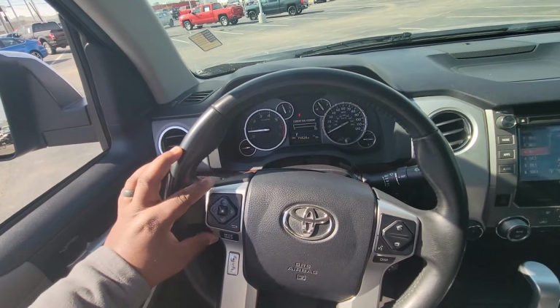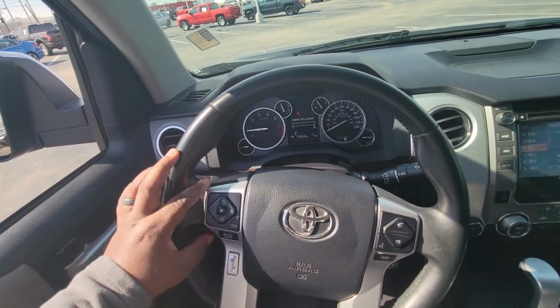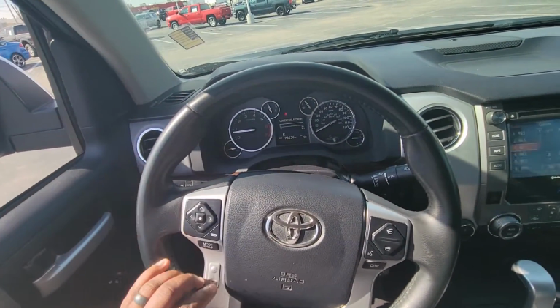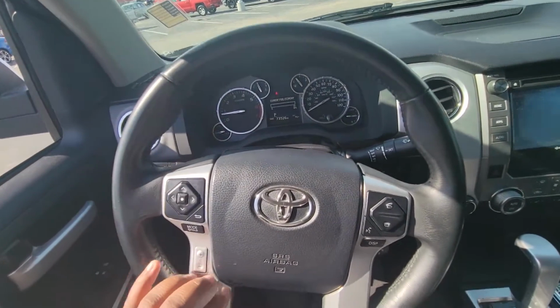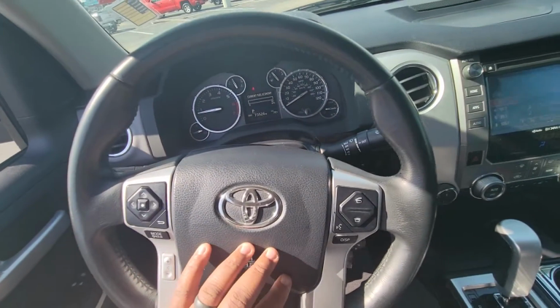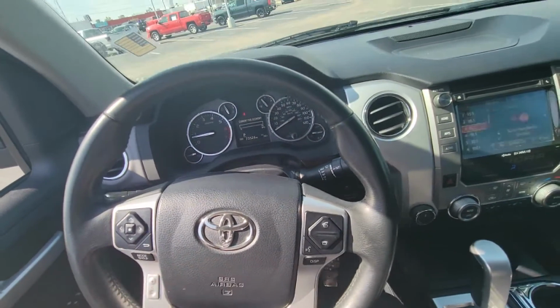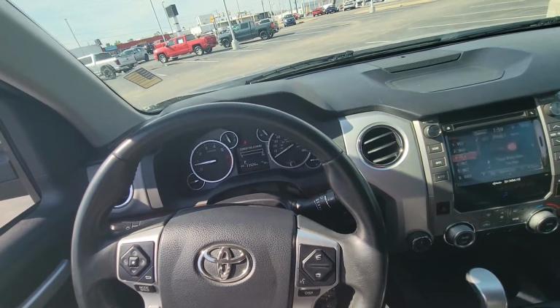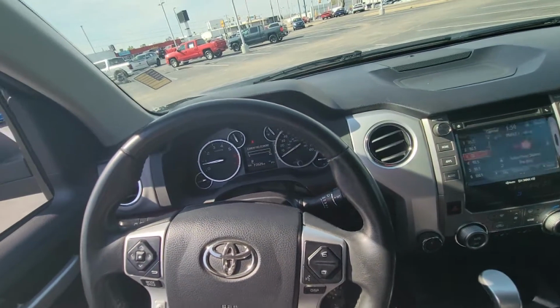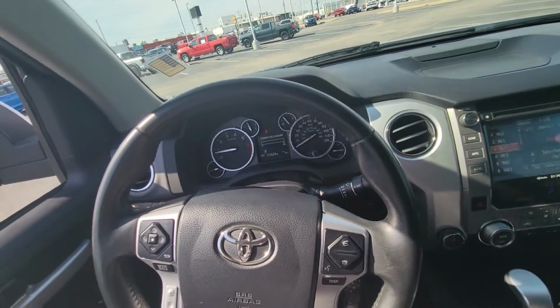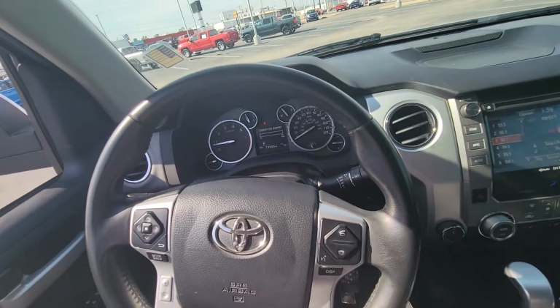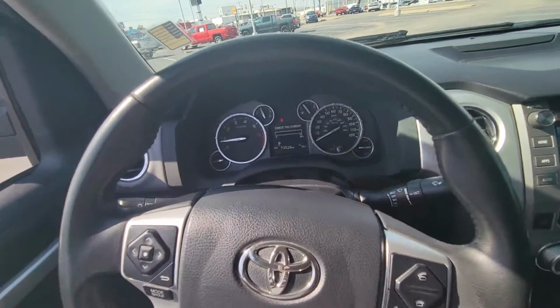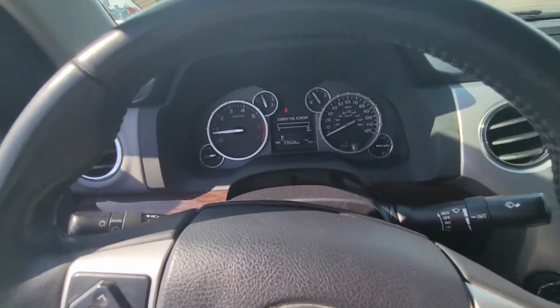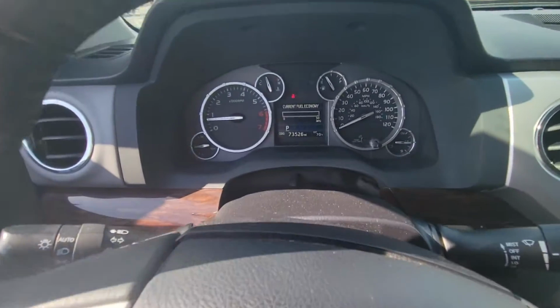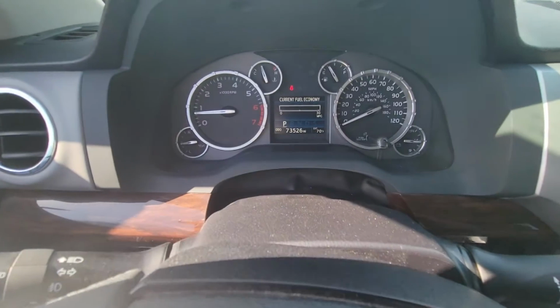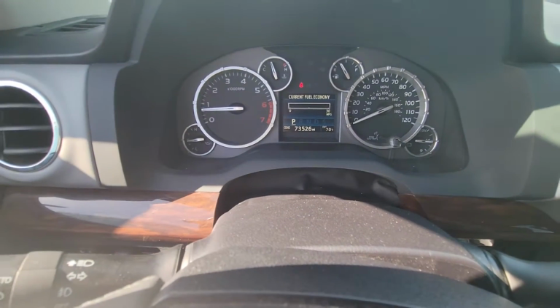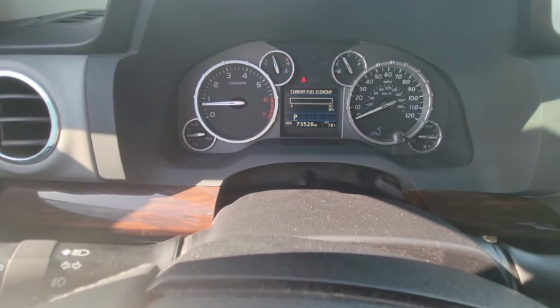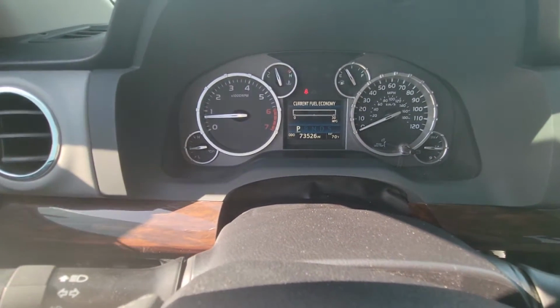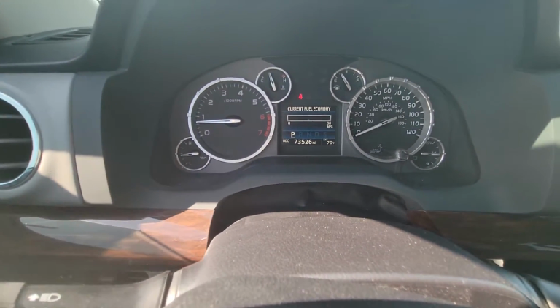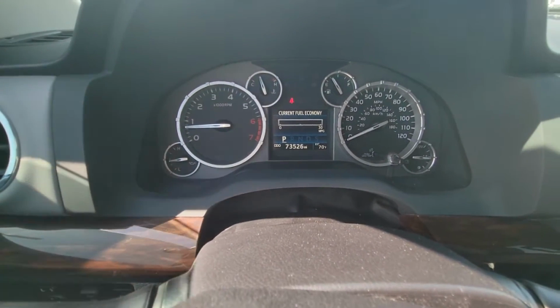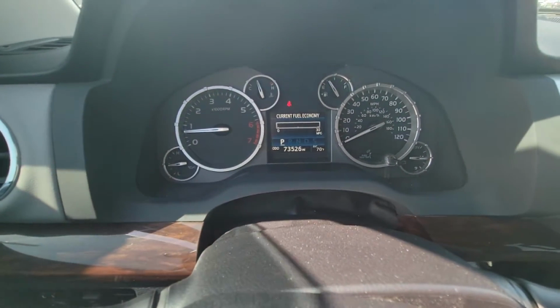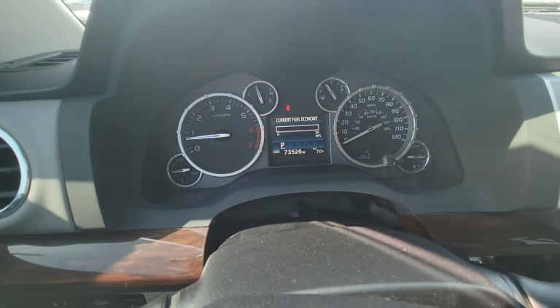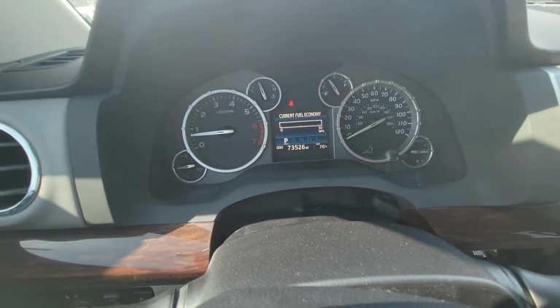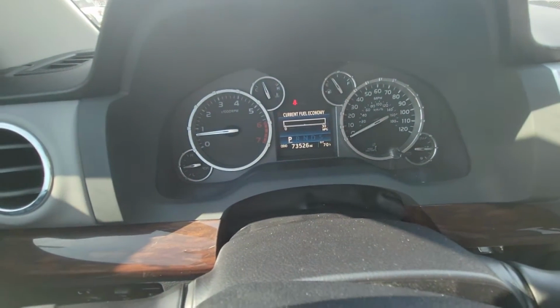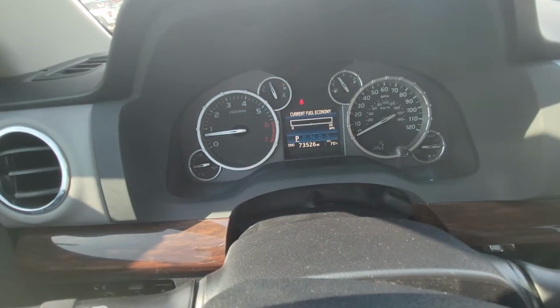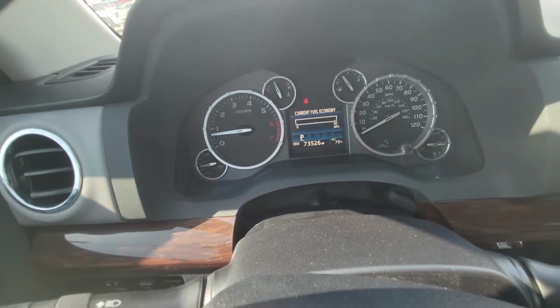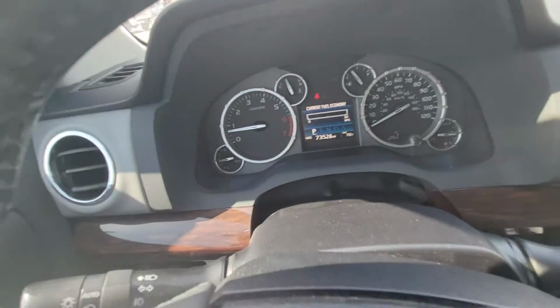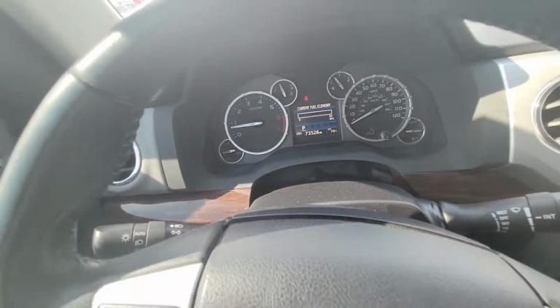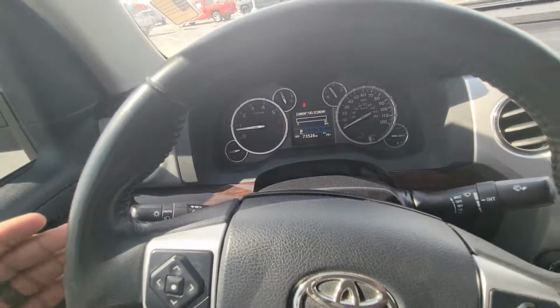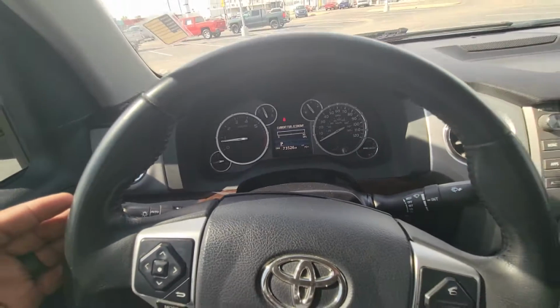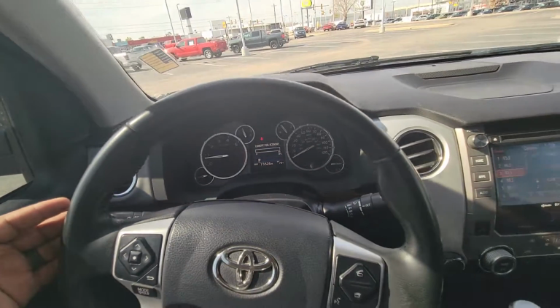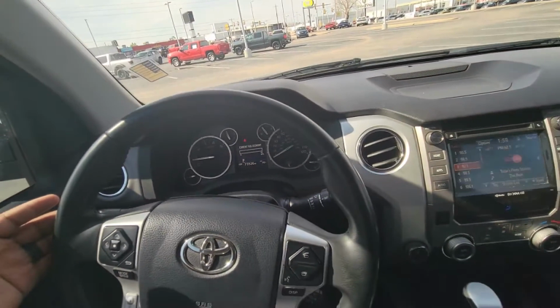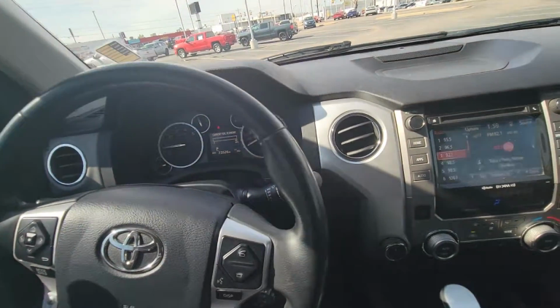Got your Bluetooth and all that good stuff. Just to confirm — no check engine light, nothing on the dash, no crazy stuff.